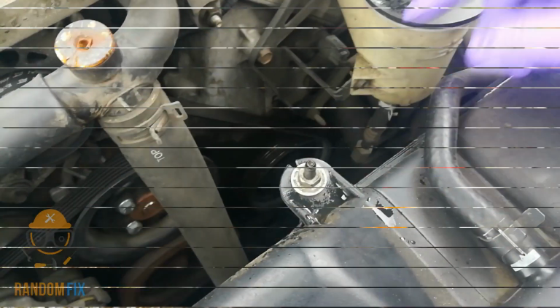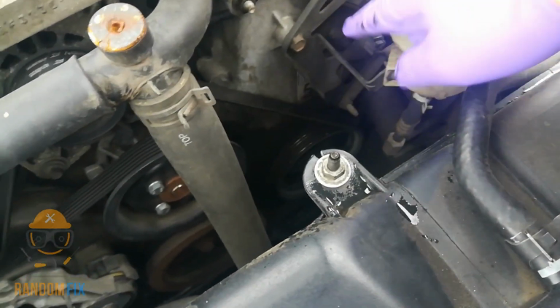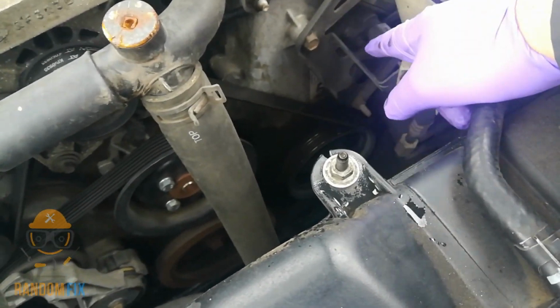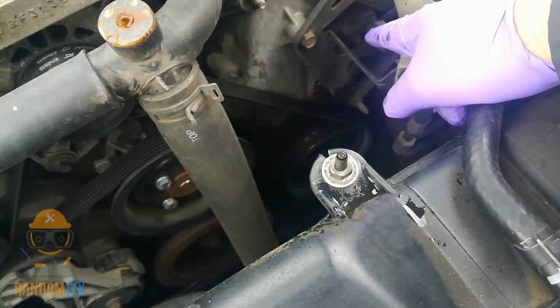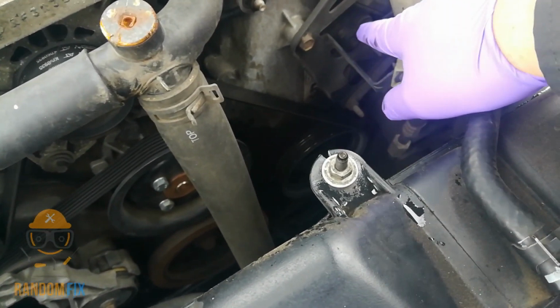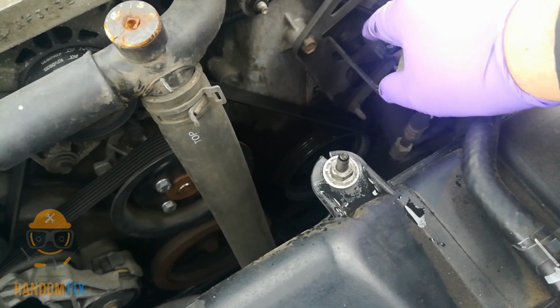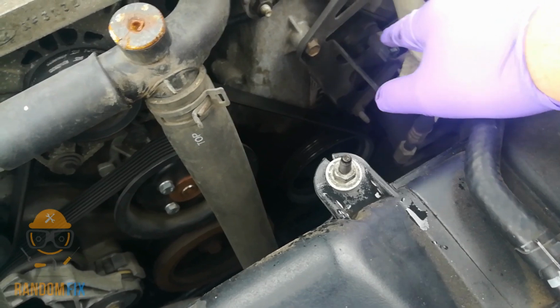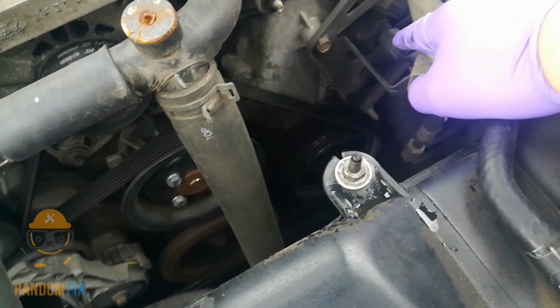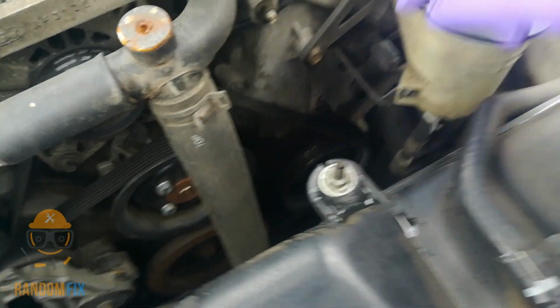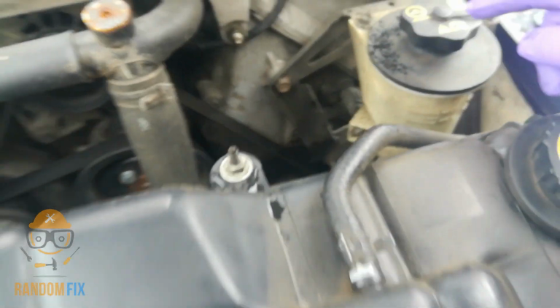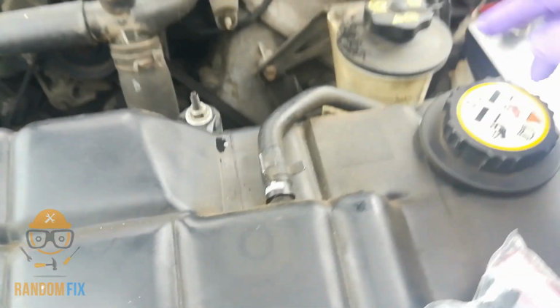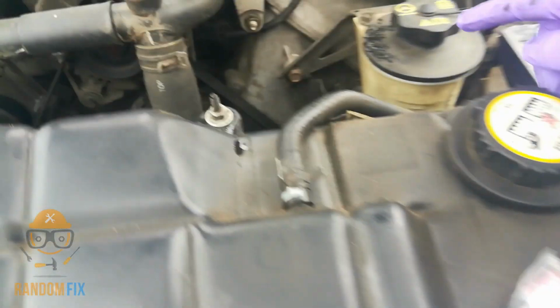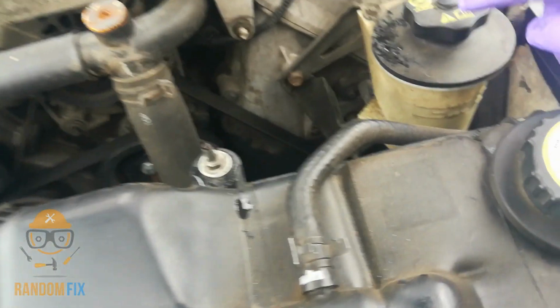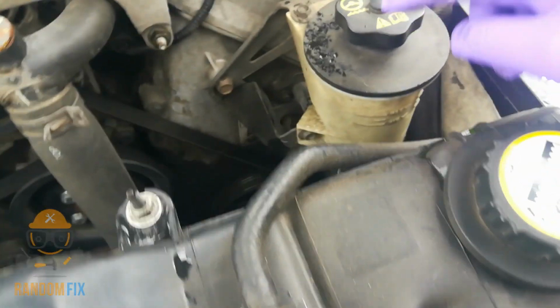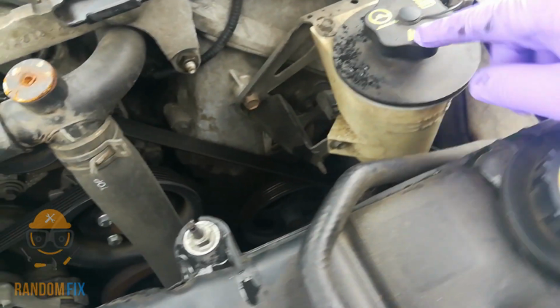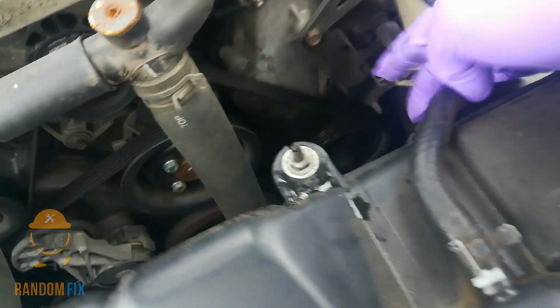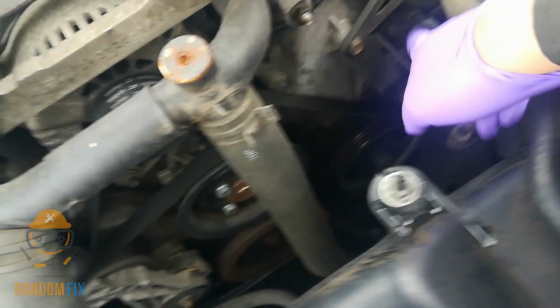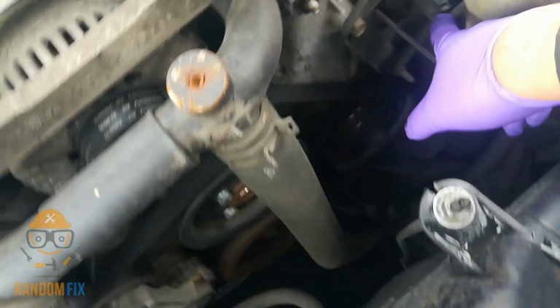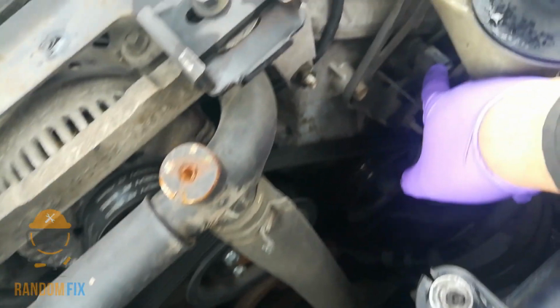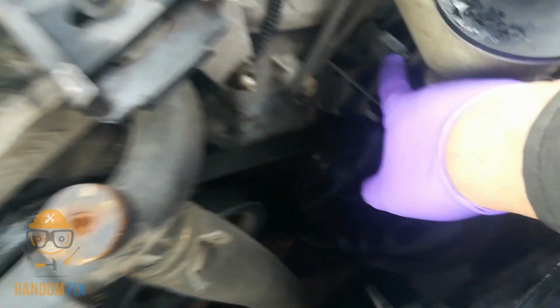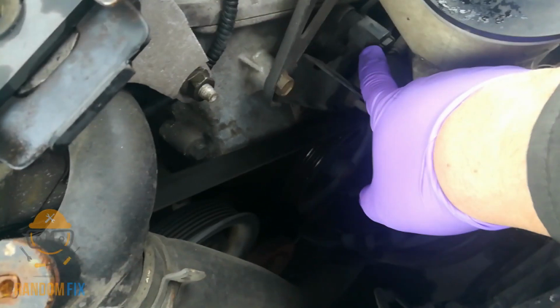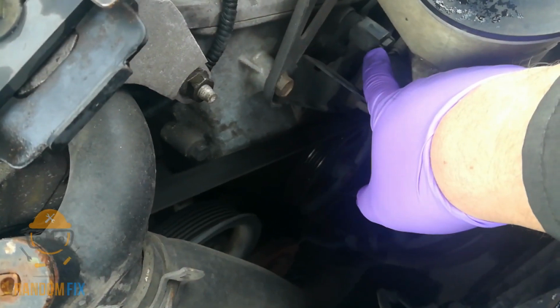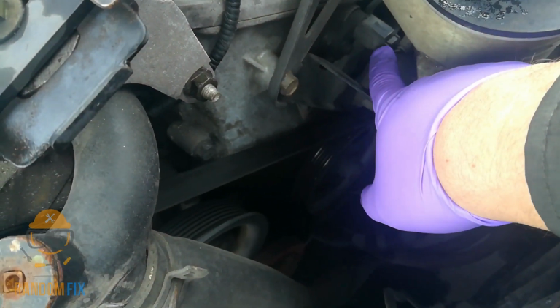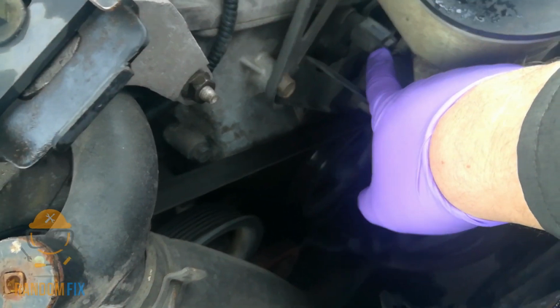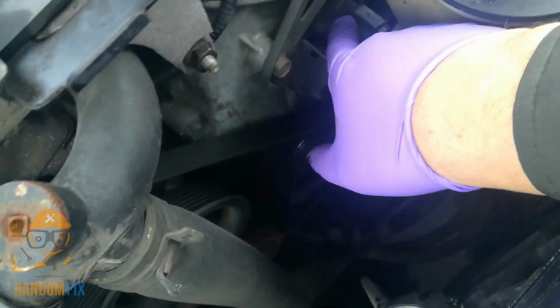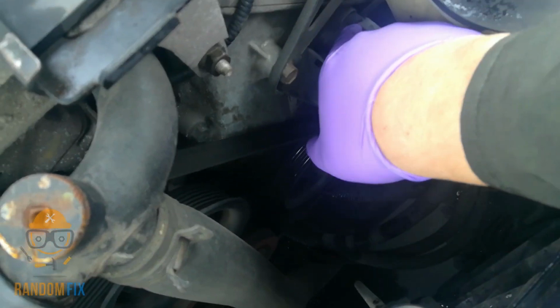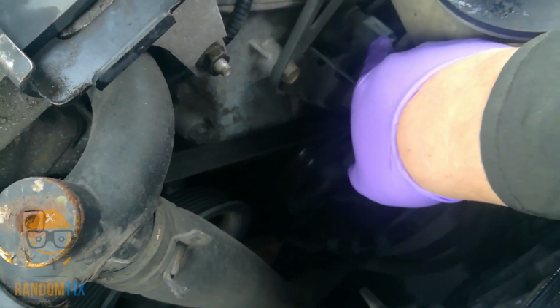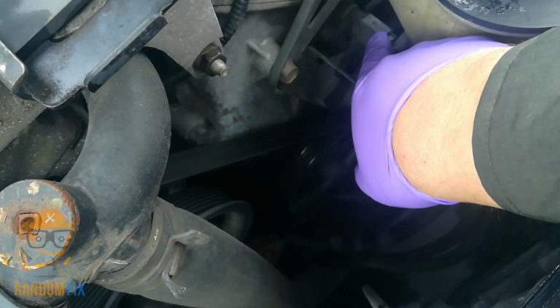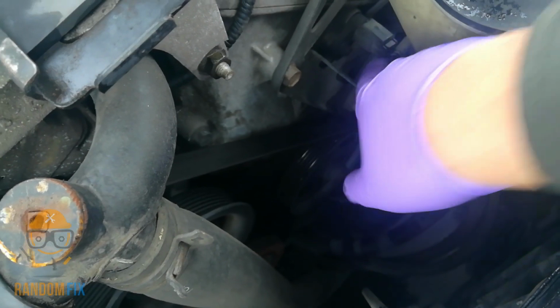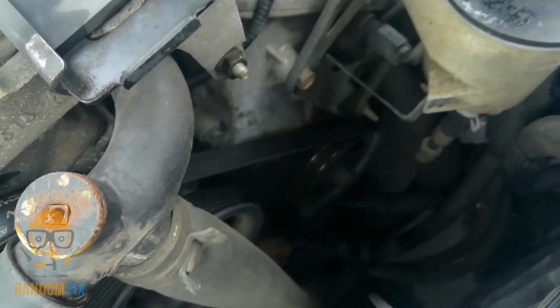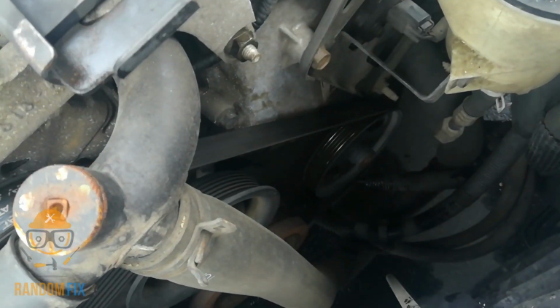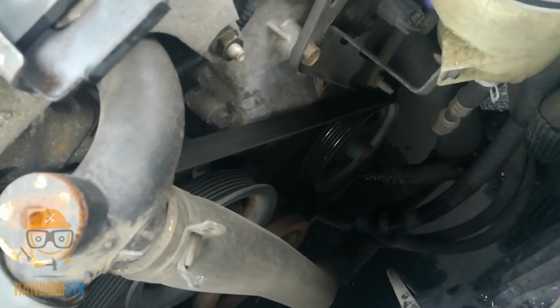If you have a Mustang GT or a Mach 1, look right where the power steering reservoir is — behind it is going to be your camshaft positioning sensor. Go ahead and slide that connector off, which is pretty easy.